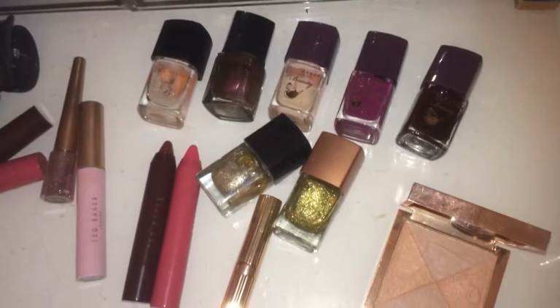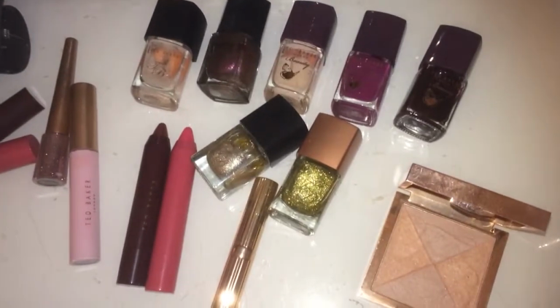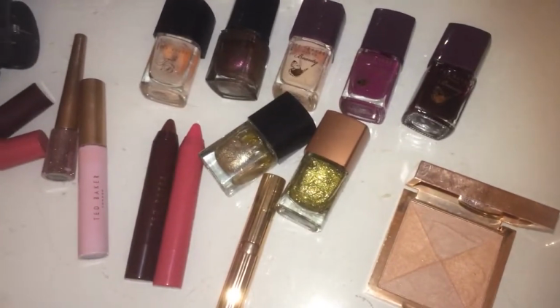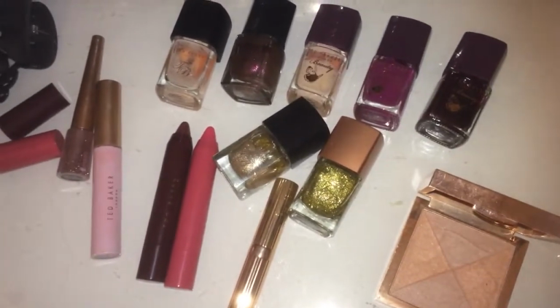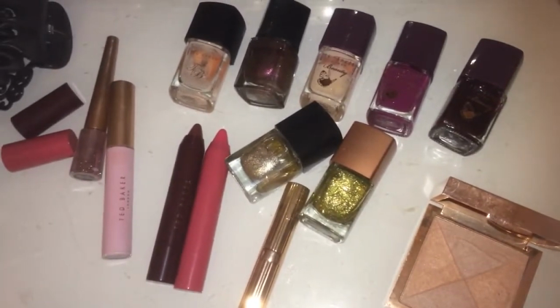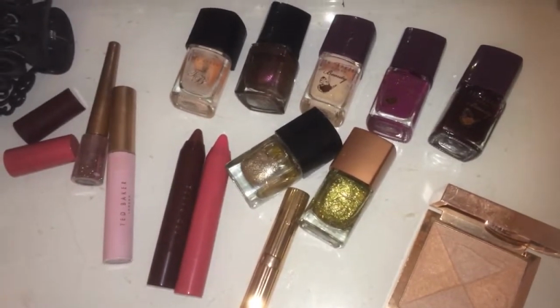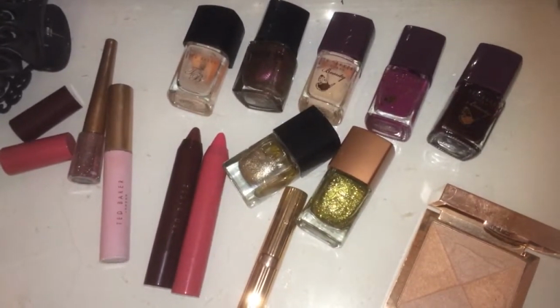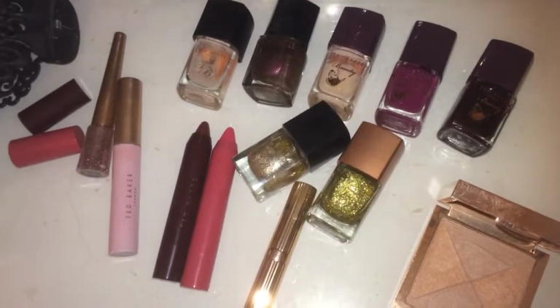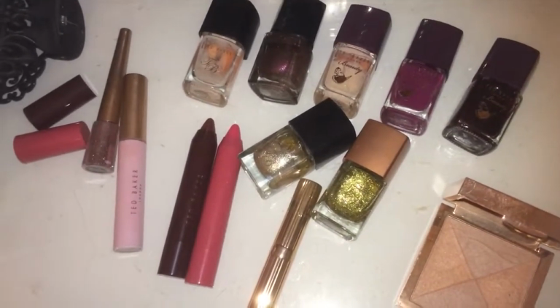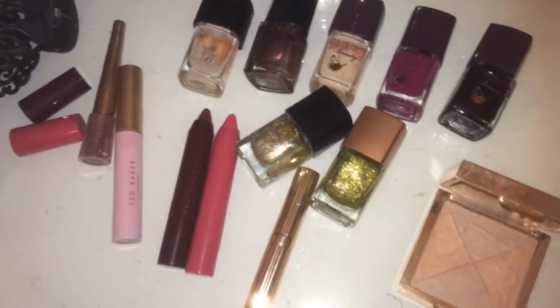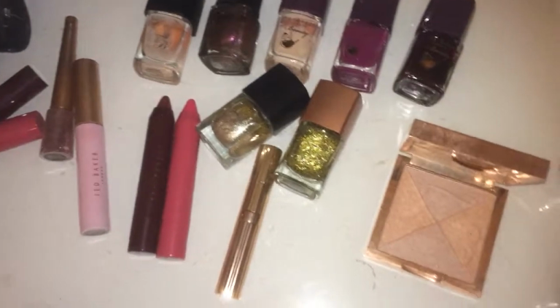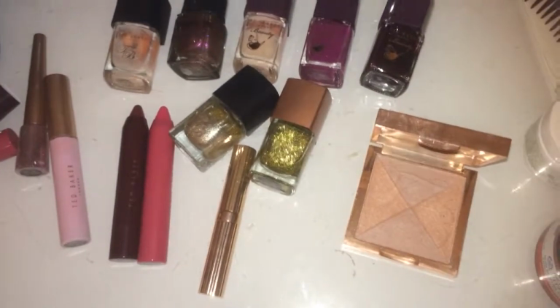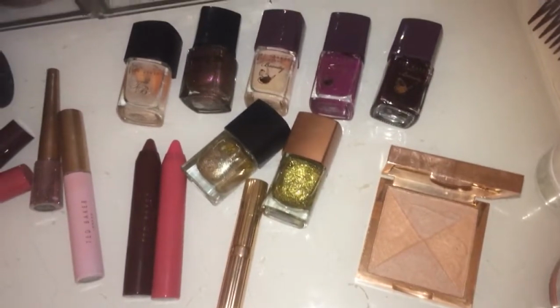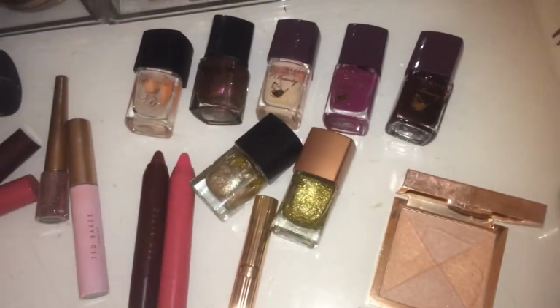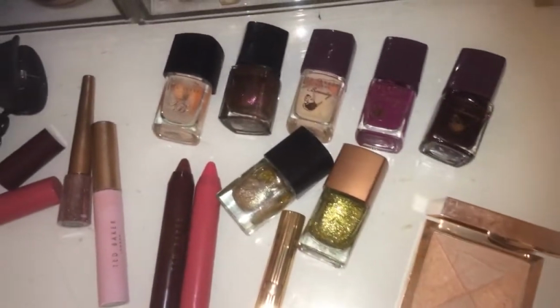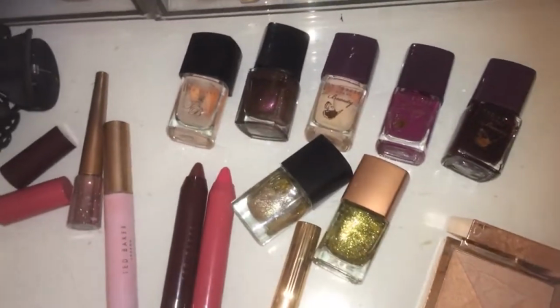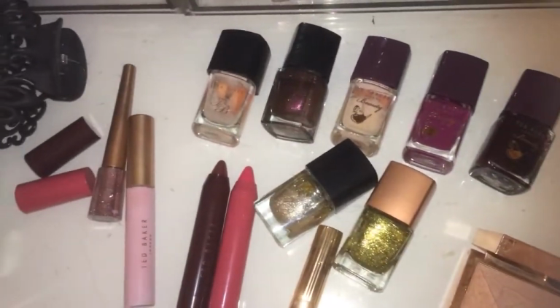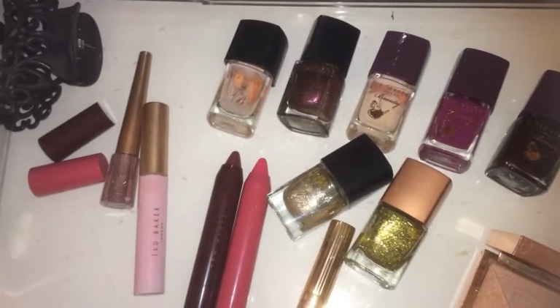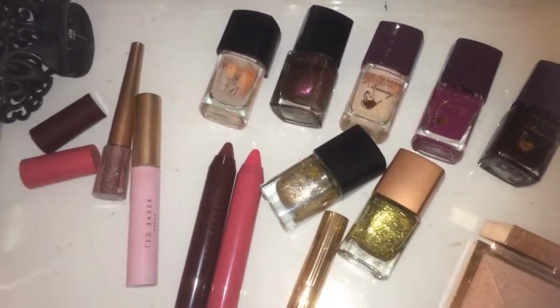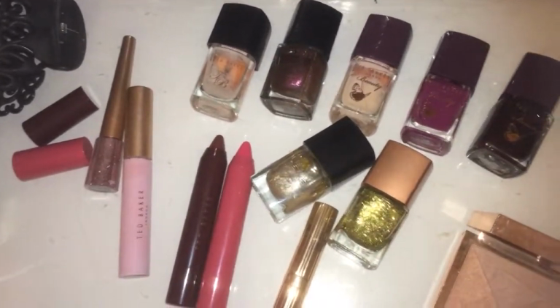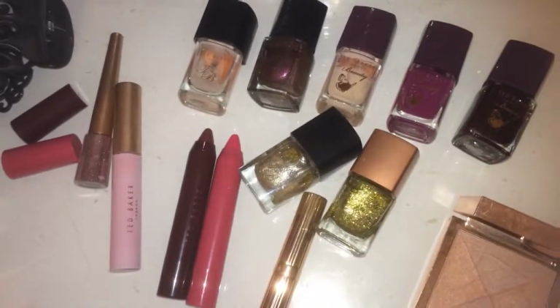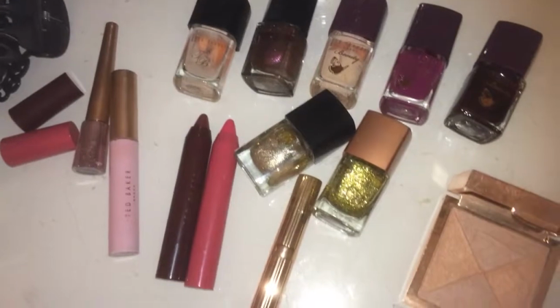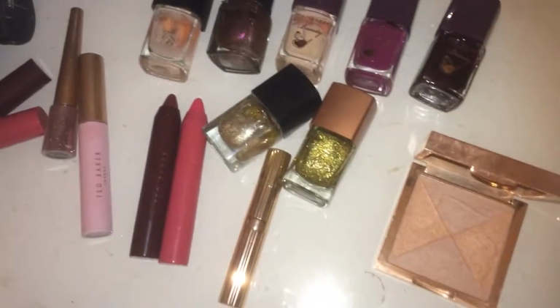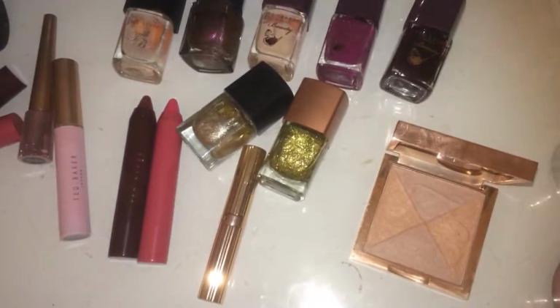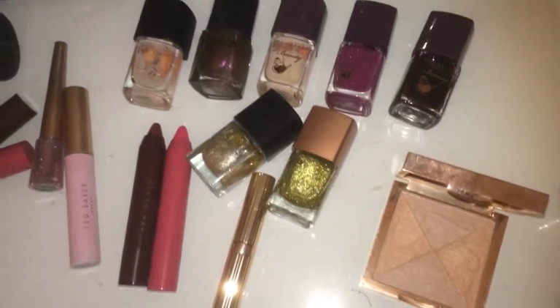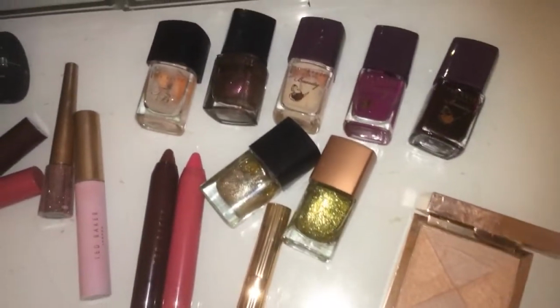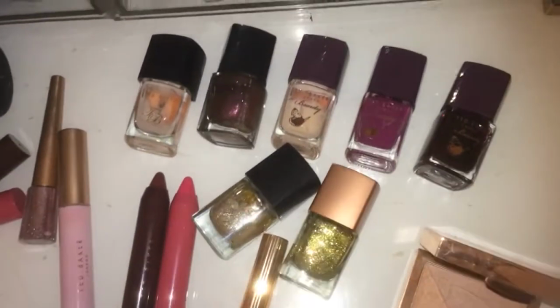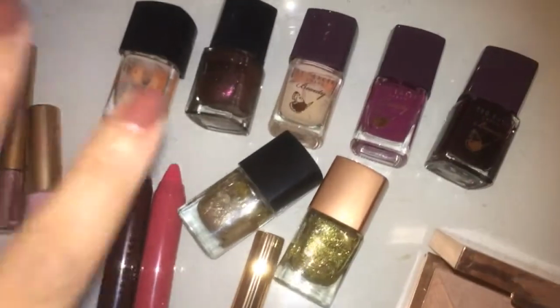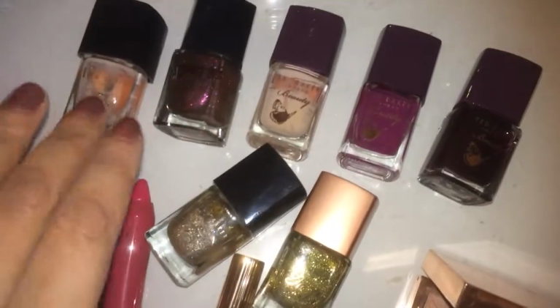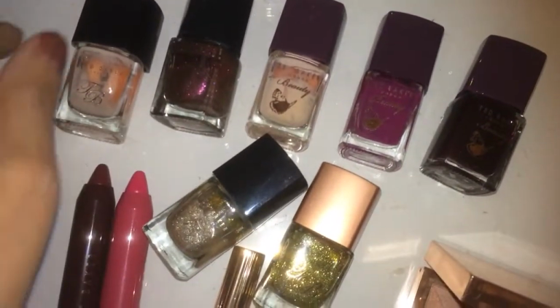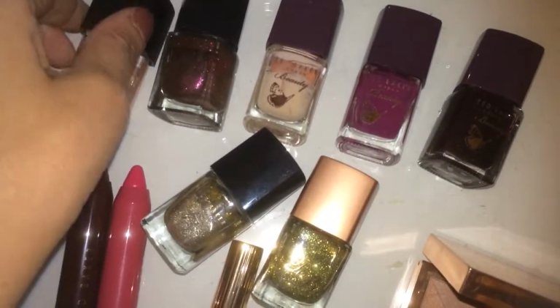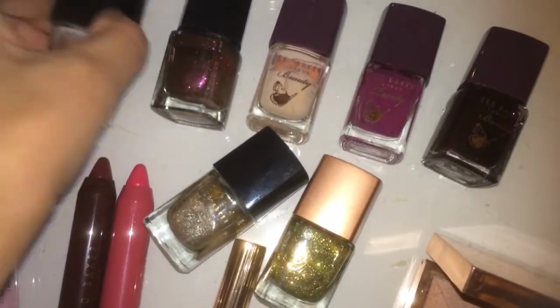I thought I'd do a little short video of my Ted Baker collection. I actually thought I had more than this, but probably a good thing that I don't because I never use it anyway.